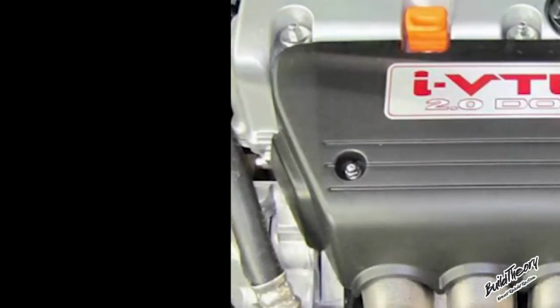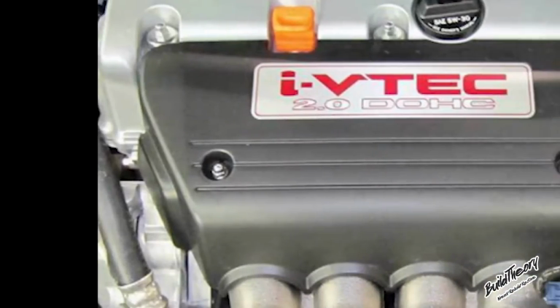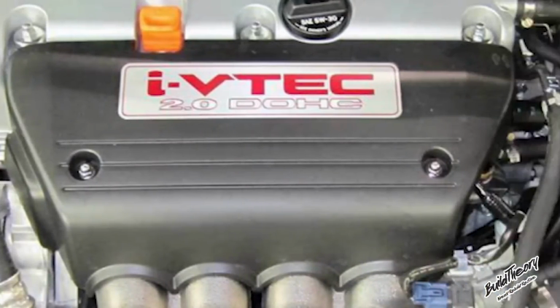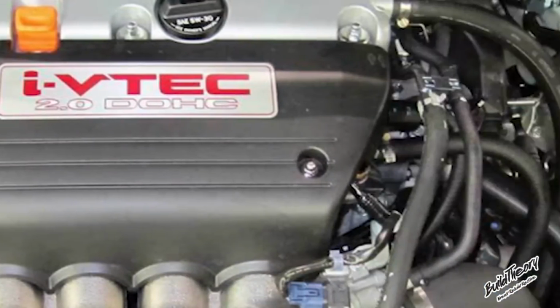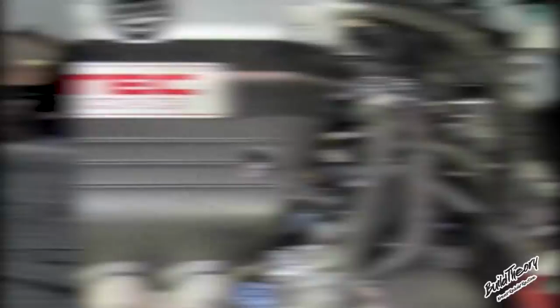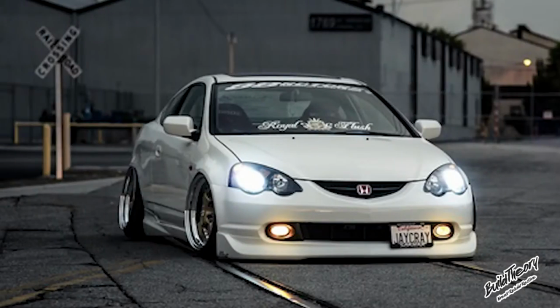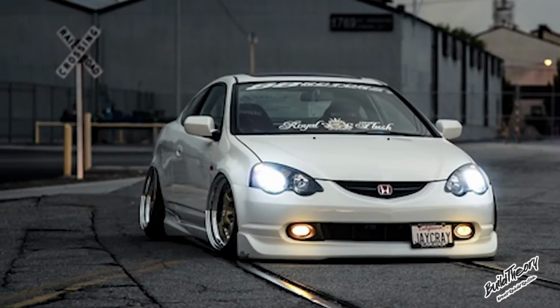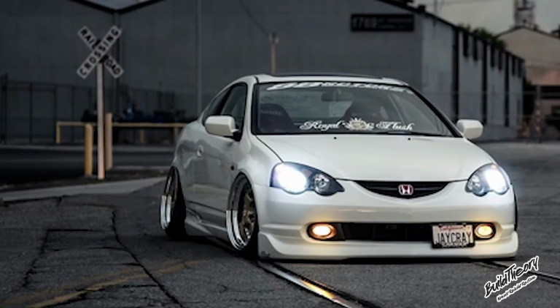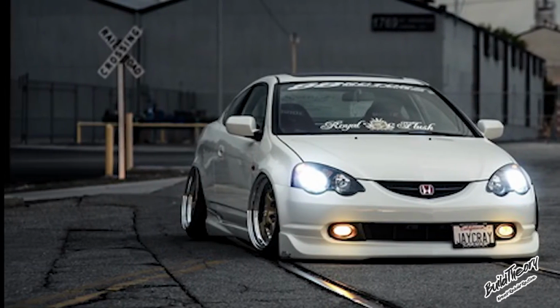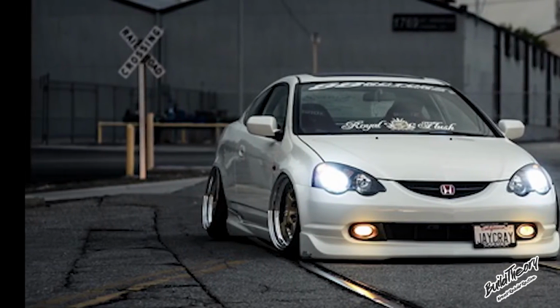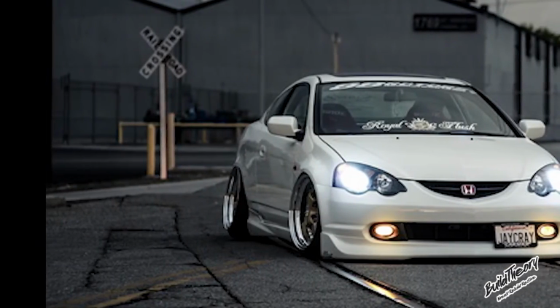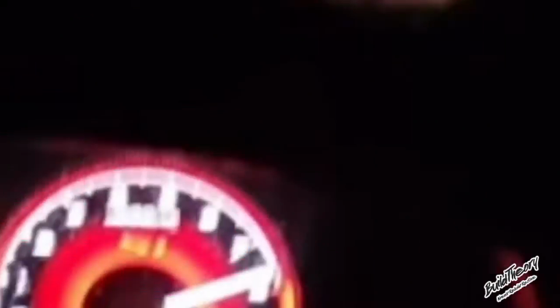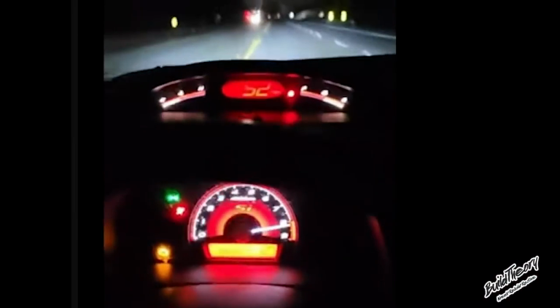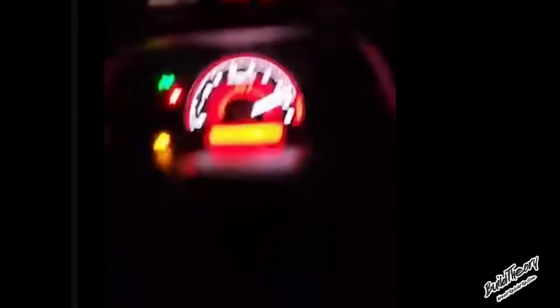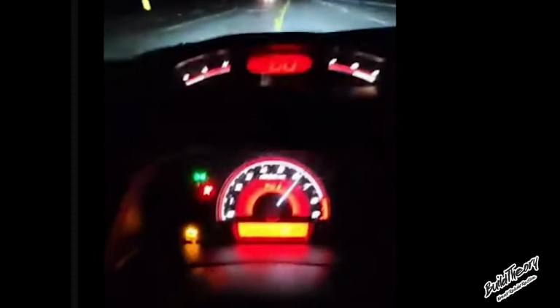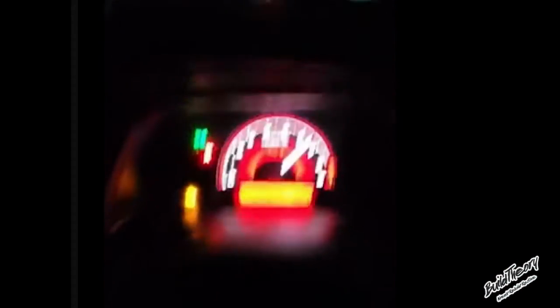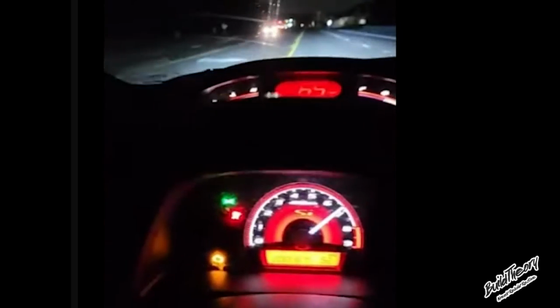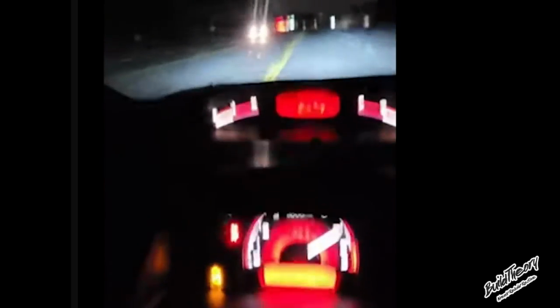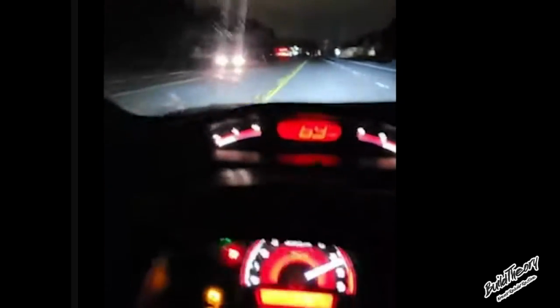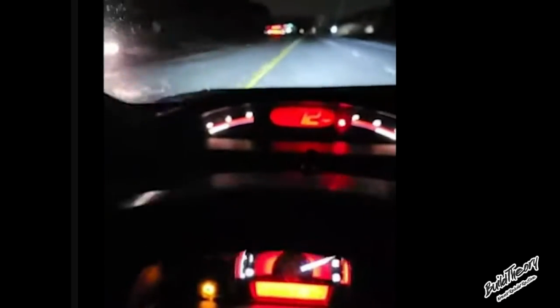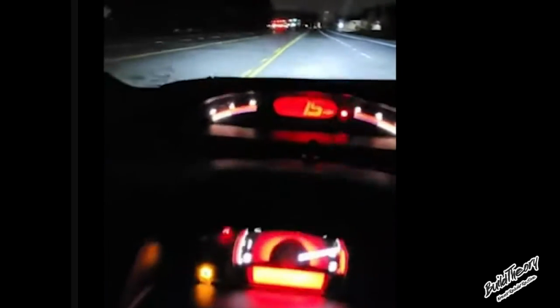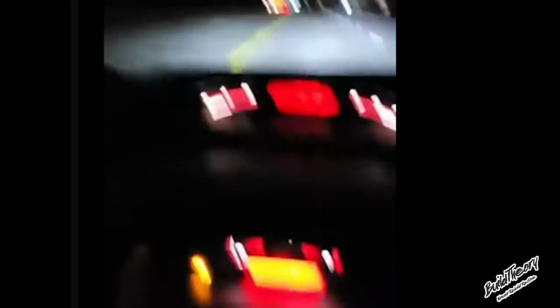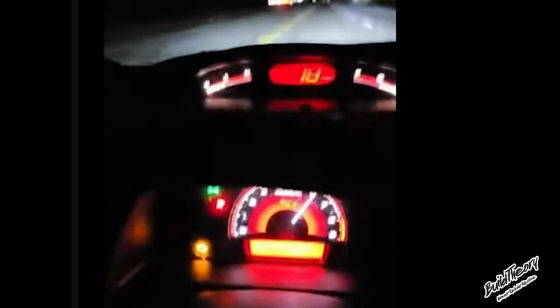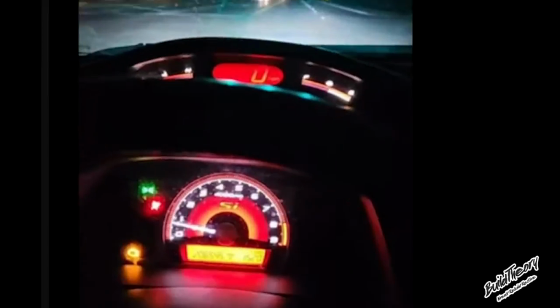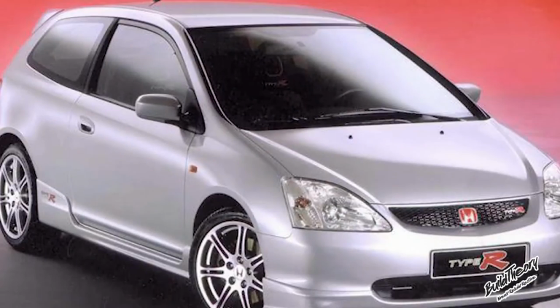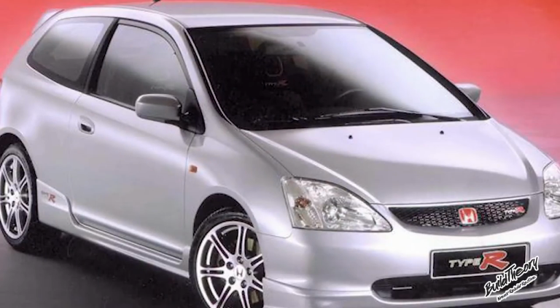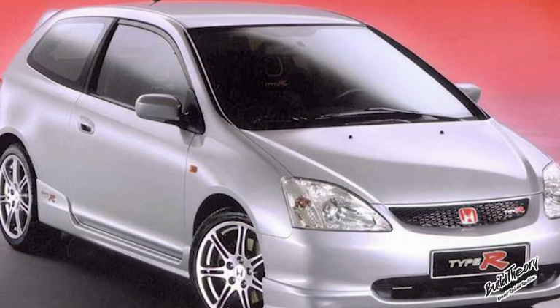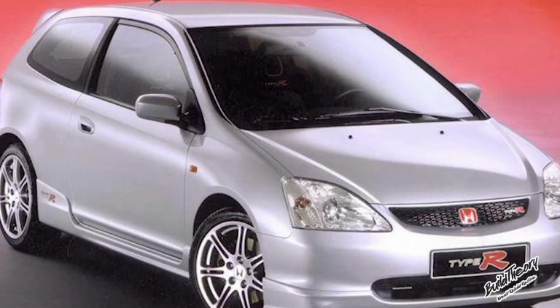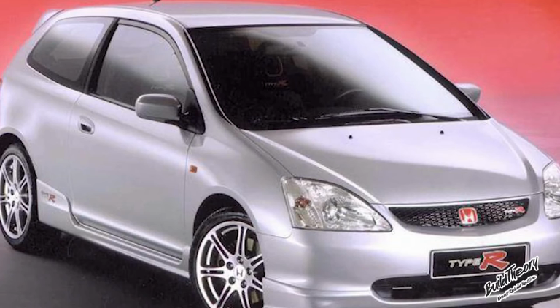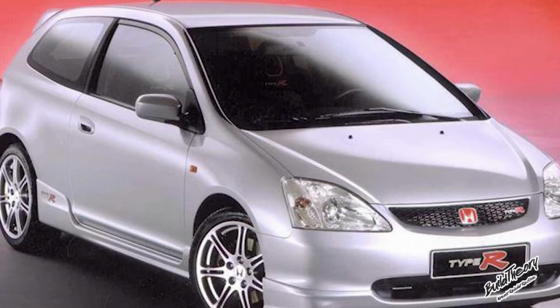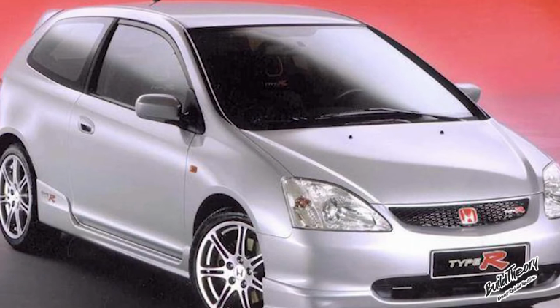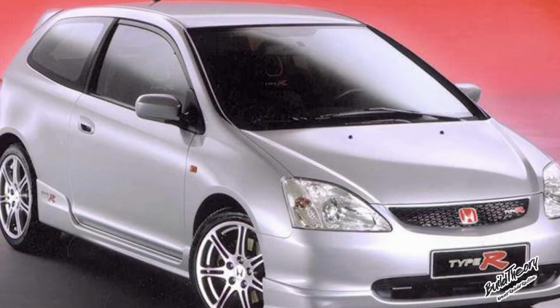SI models got the new K20A3 engine, also found in the Acura RSX, rated at 160 horsepower with a redline of around 6,800 RPMs. Want the Honda Civic Type R? You'll have to look for it in the JDM and Euro market. Sorry, North America — you're going to have to wait.